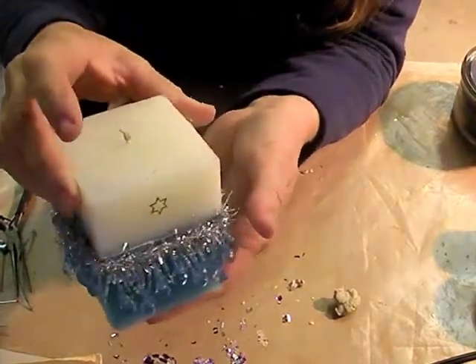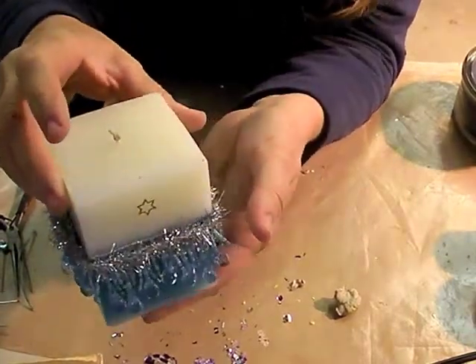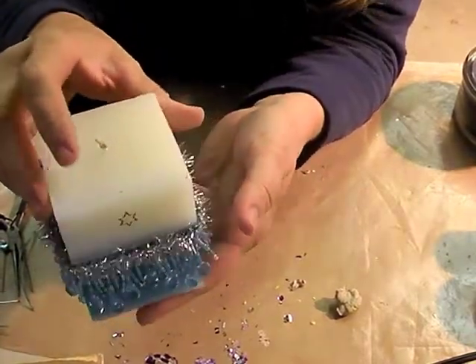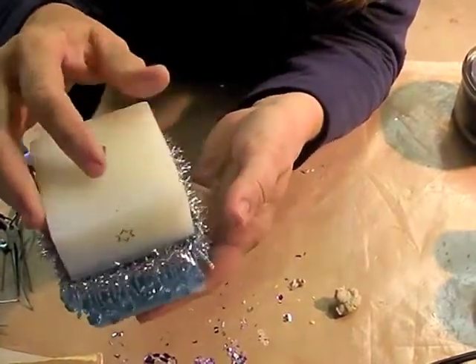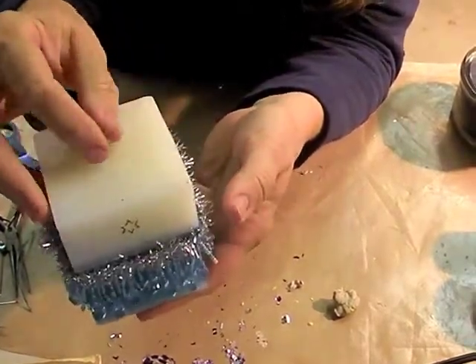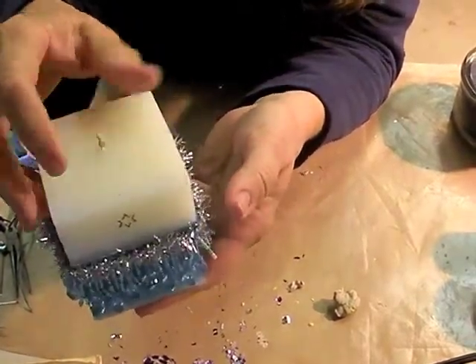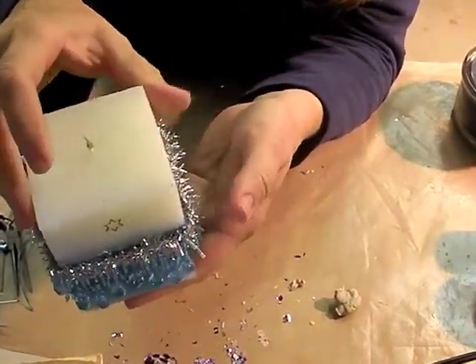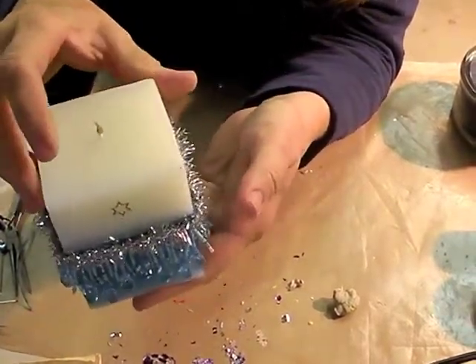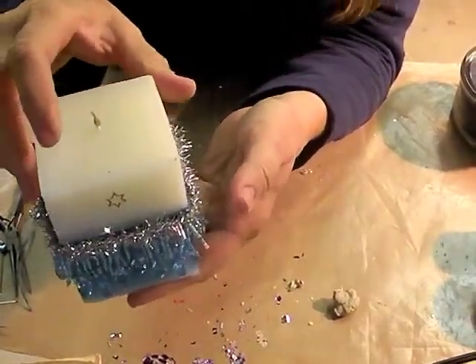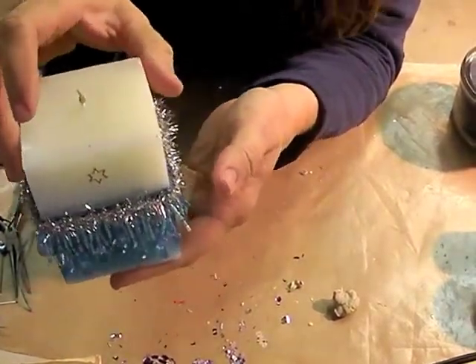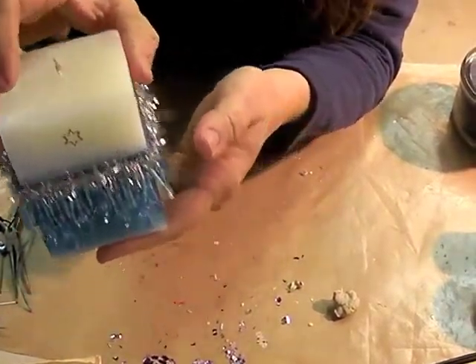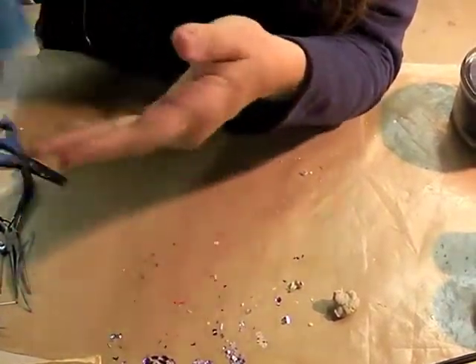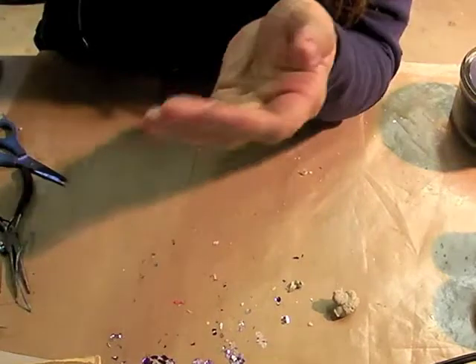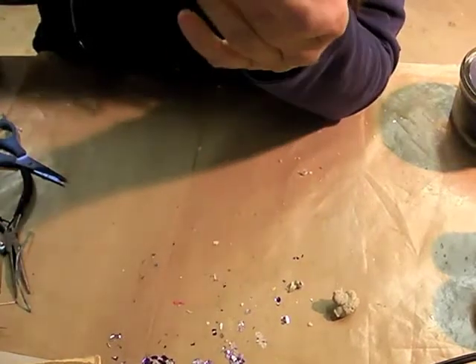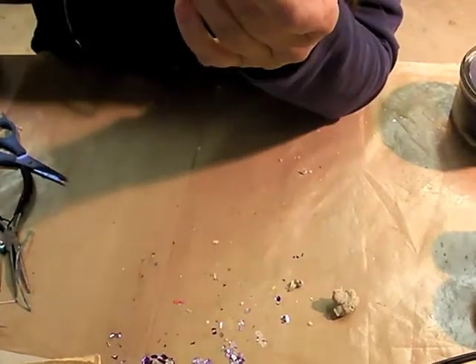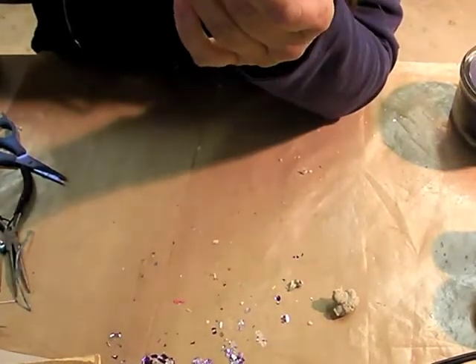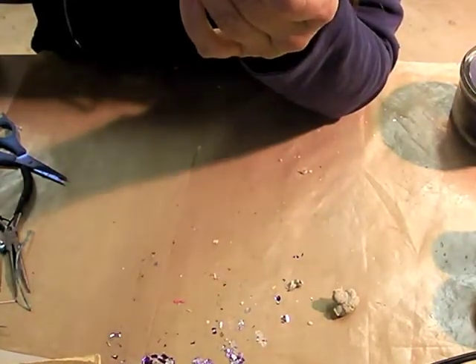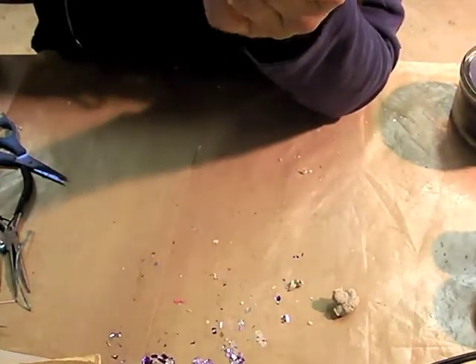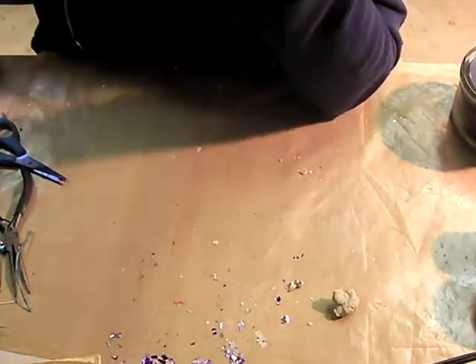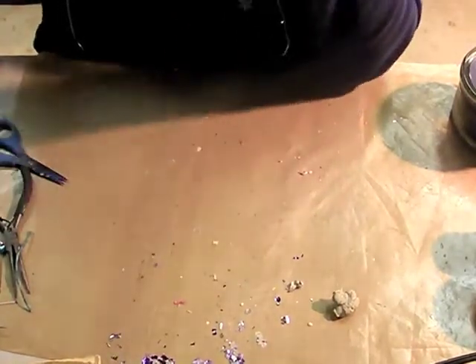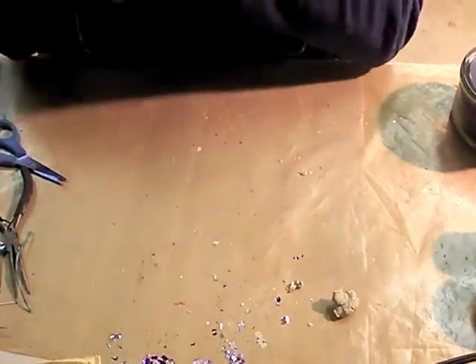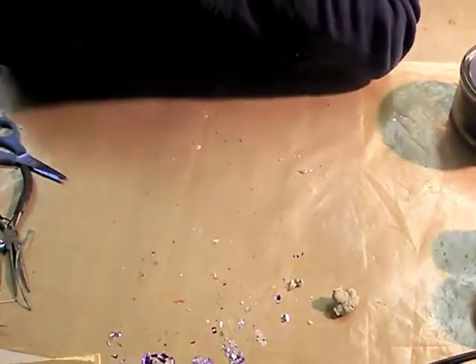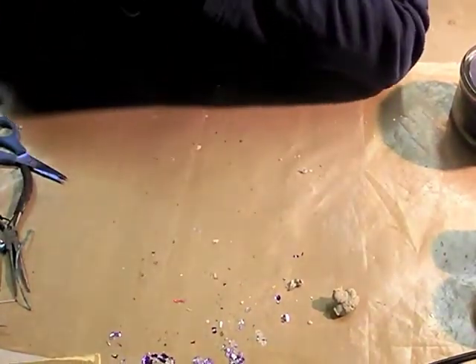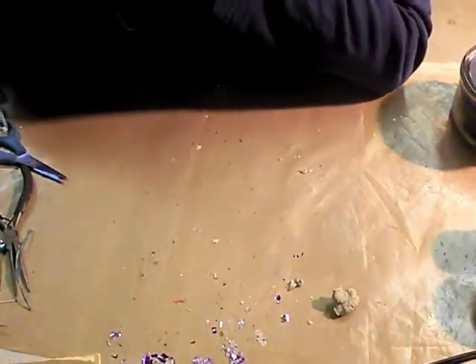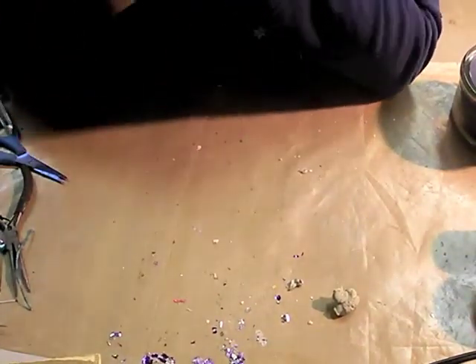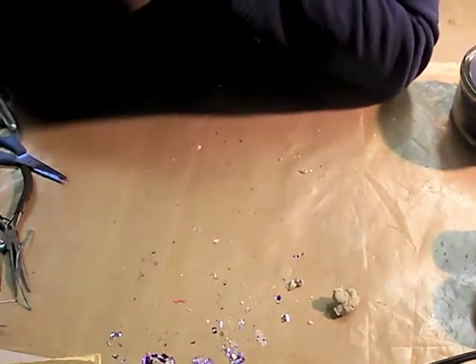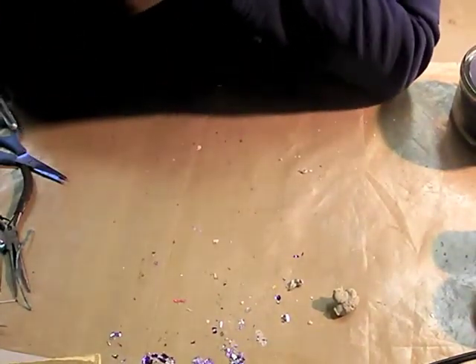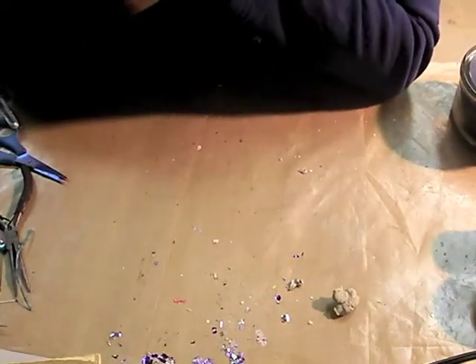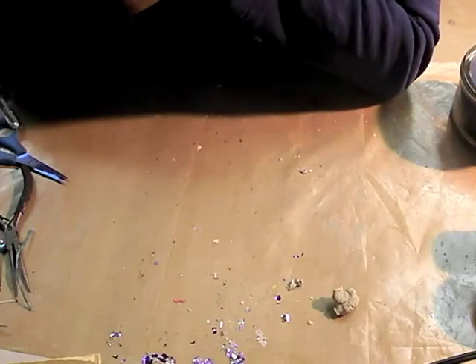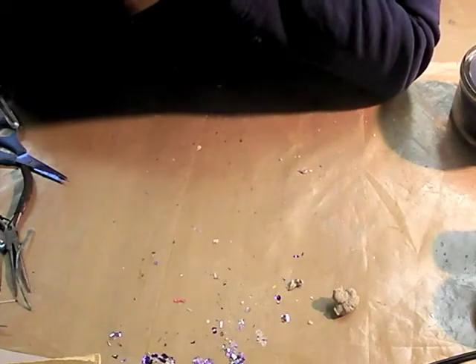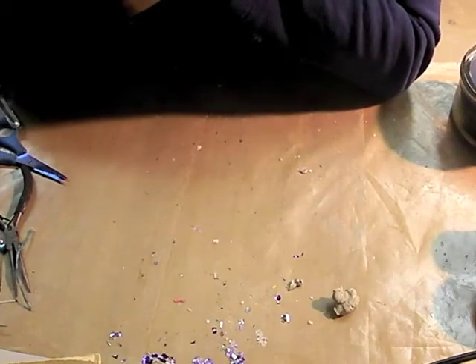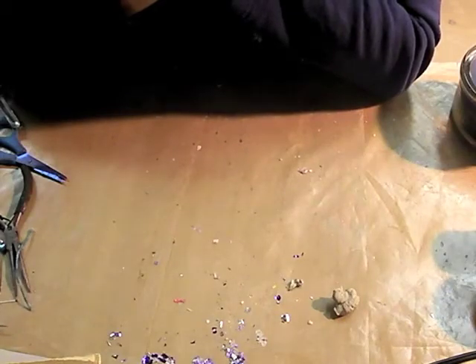They're all ready to burn, and until then I can just set them up in a little case and put them on display. Quick and easy things you can do with your candles. Thanks for watching!